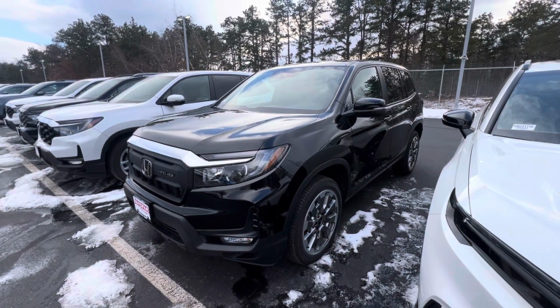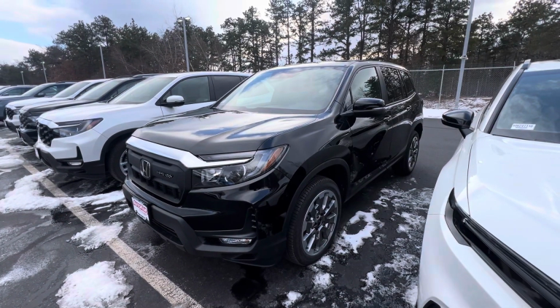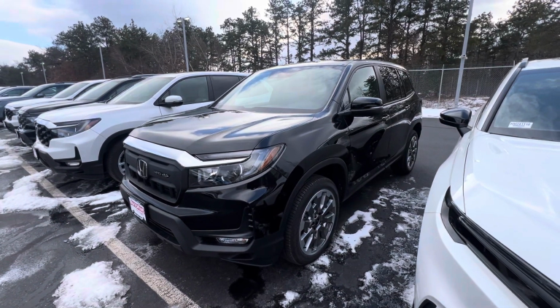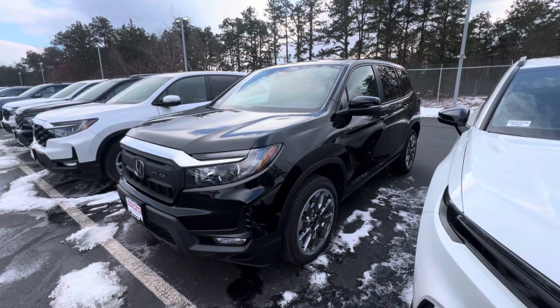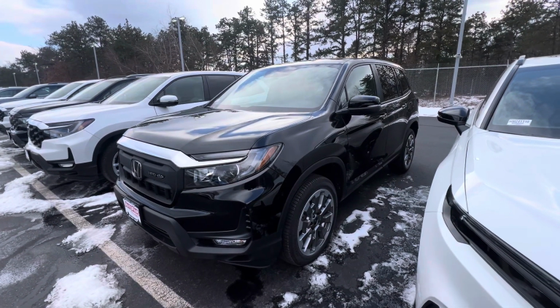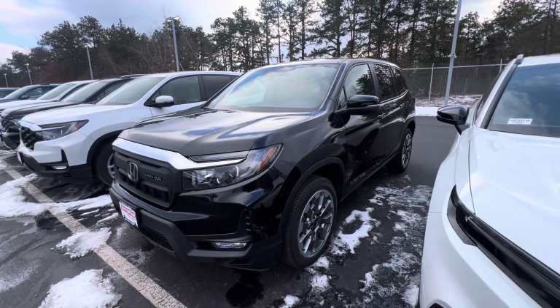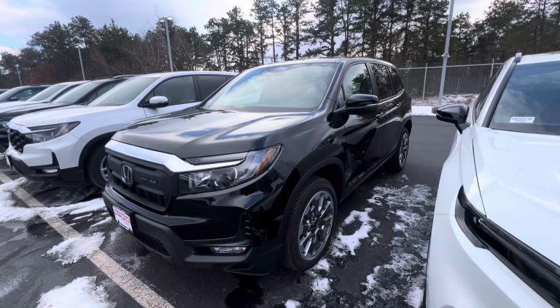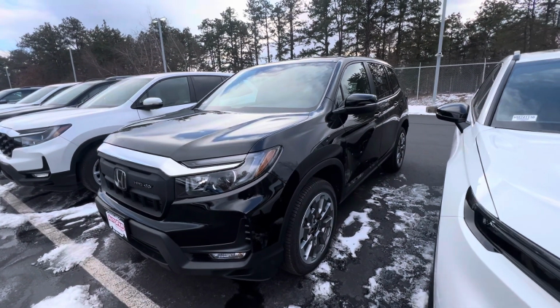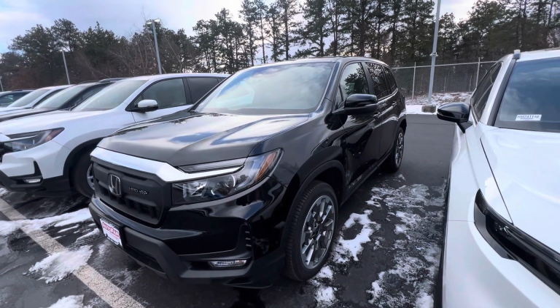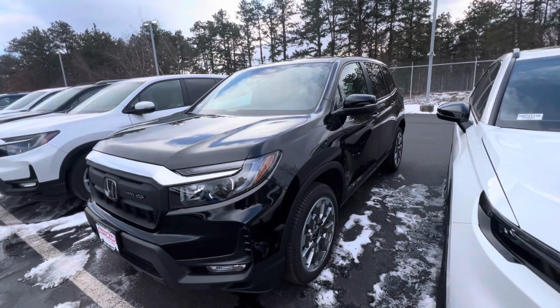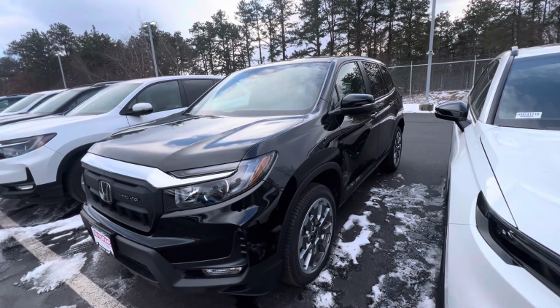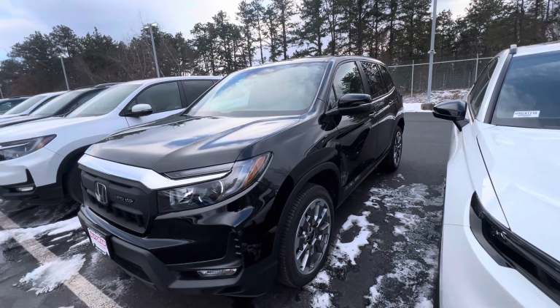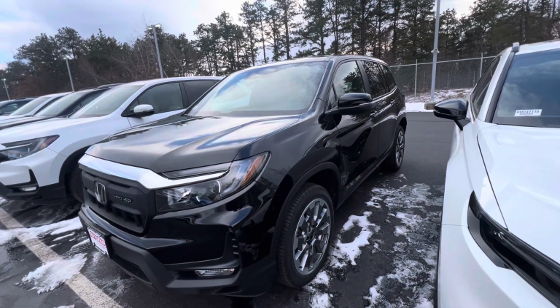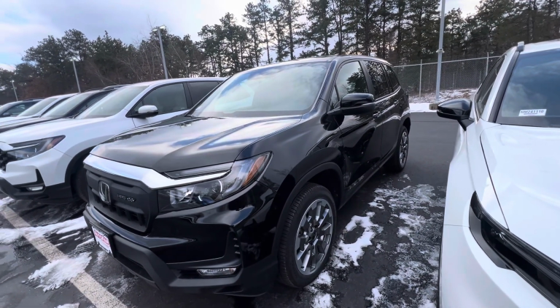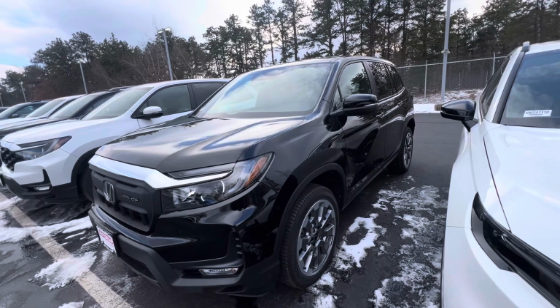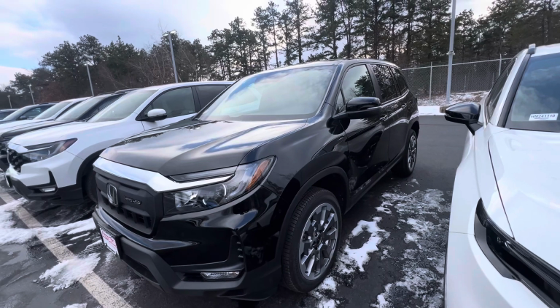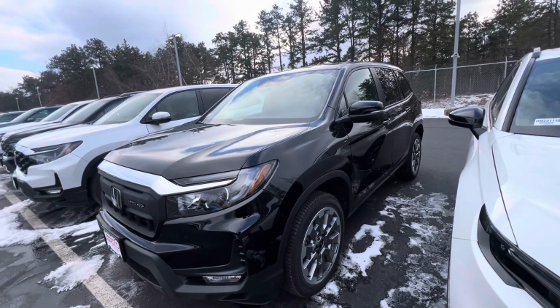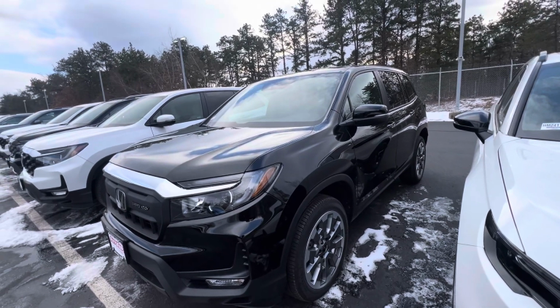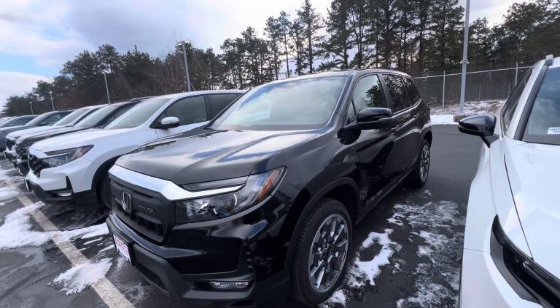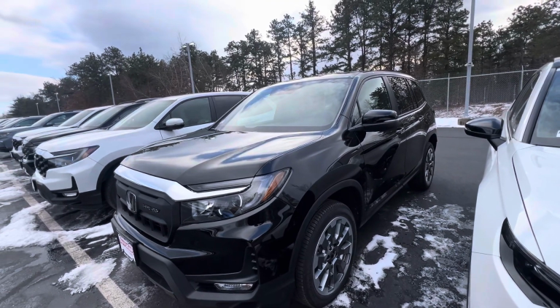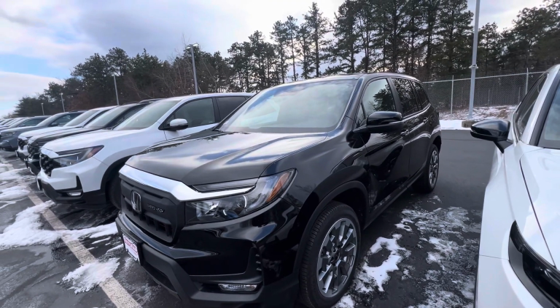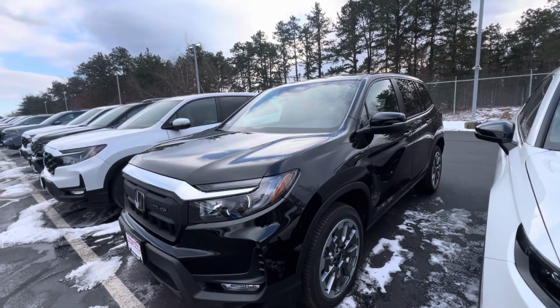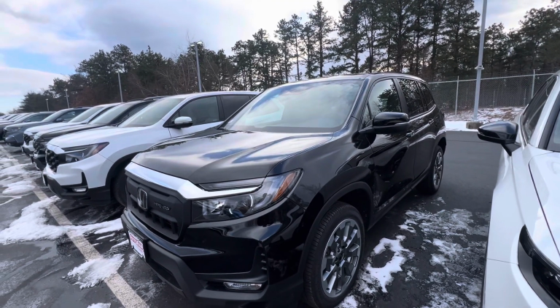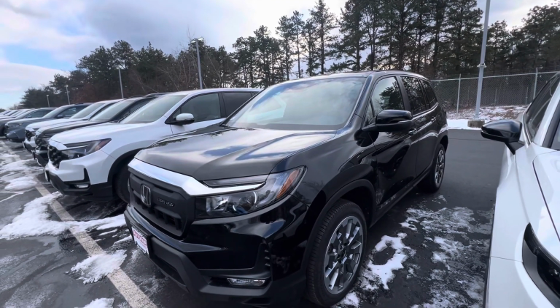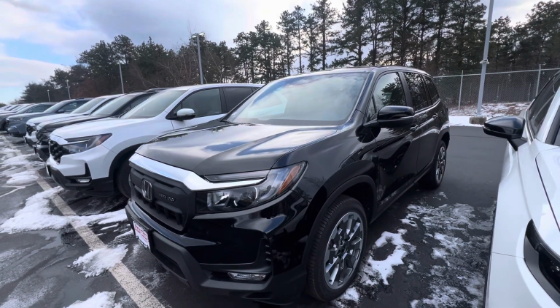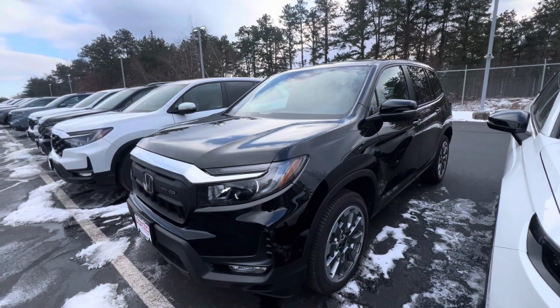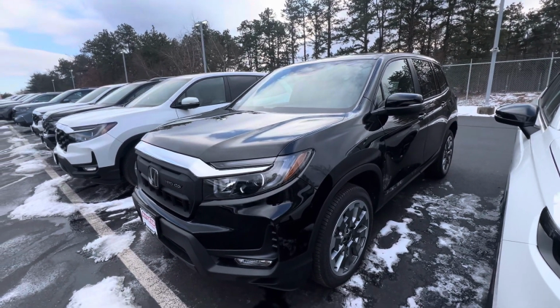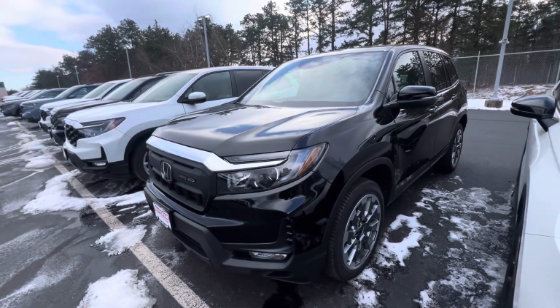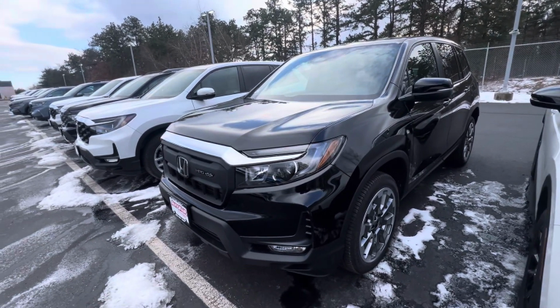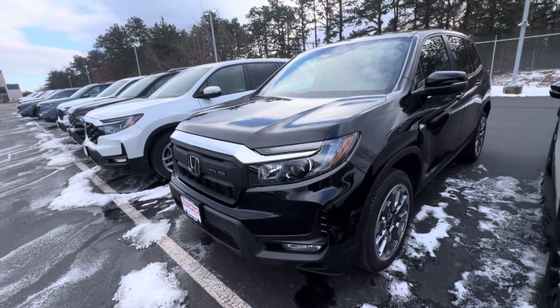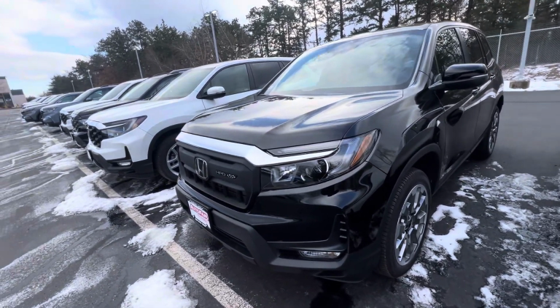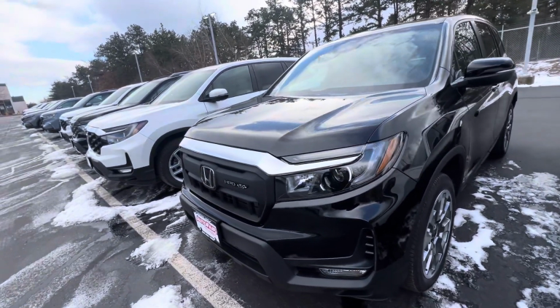Good afternoon James, this is Ernesto over Otter for Honda coming to you with a quick walk-around video on this beautiful 2024 Honda Passport HPD edition.